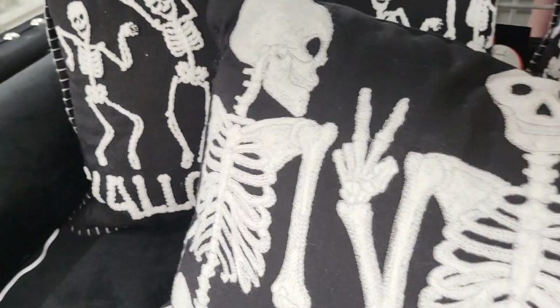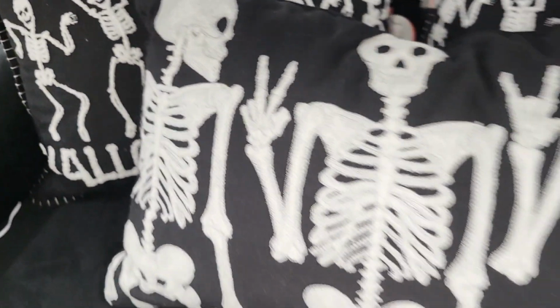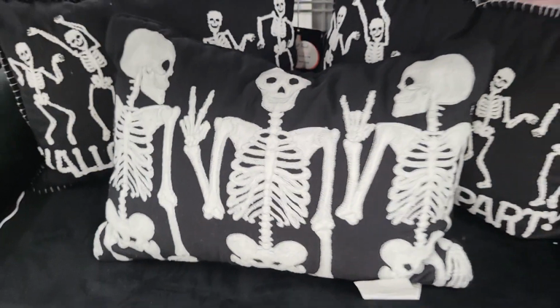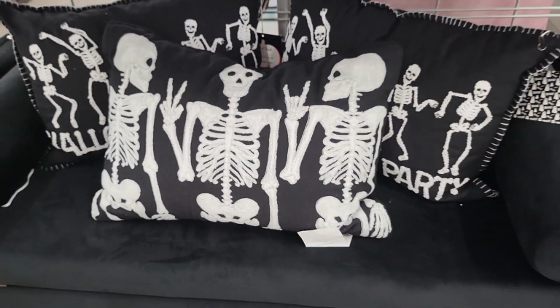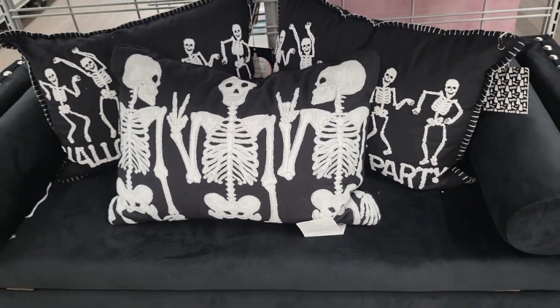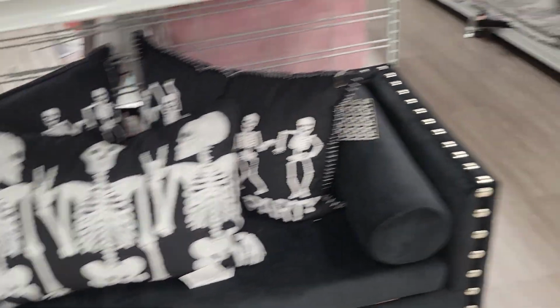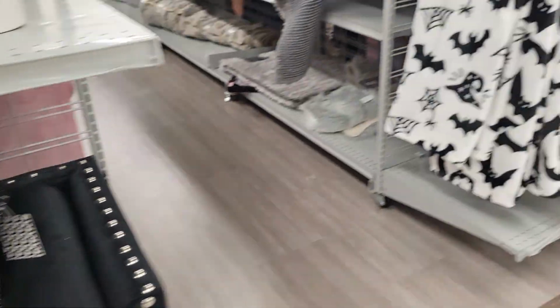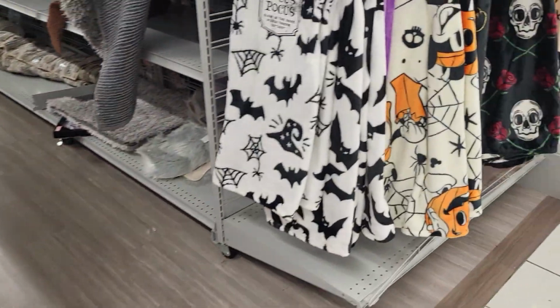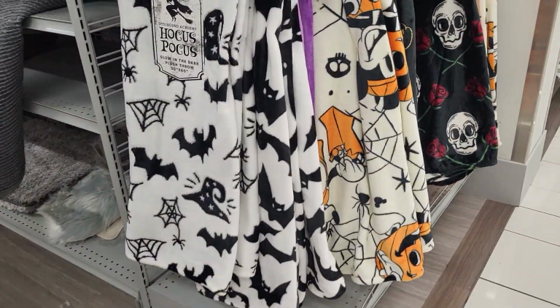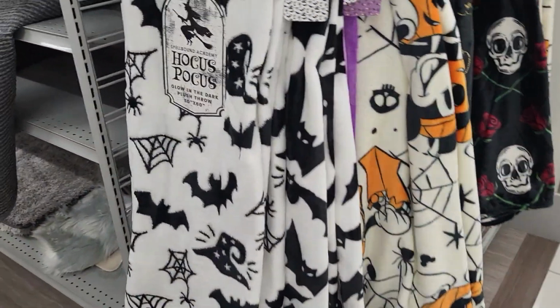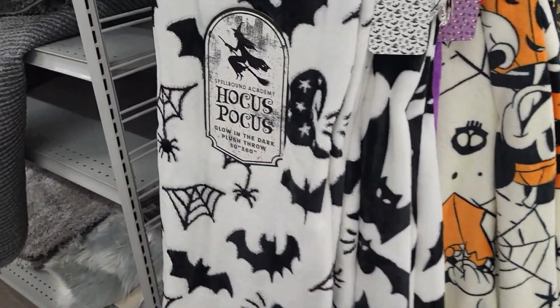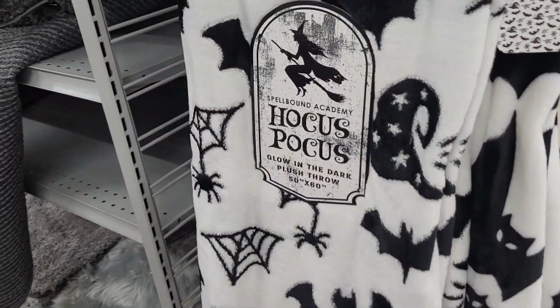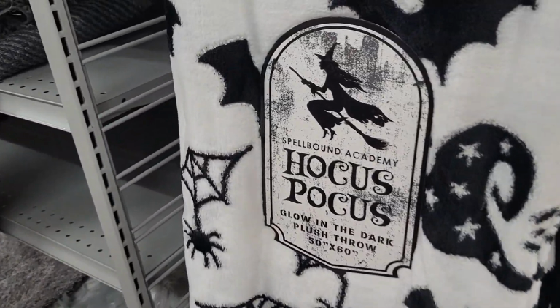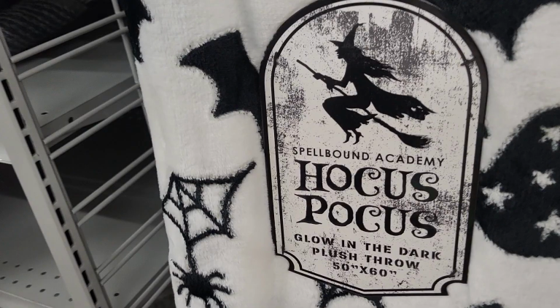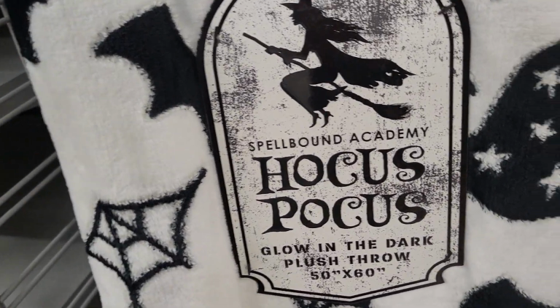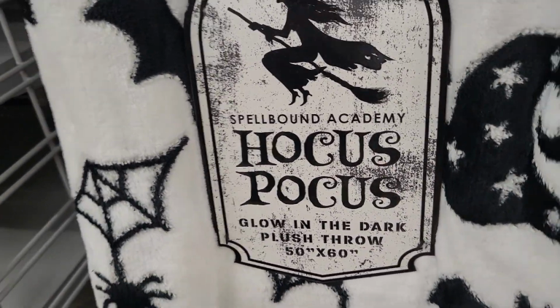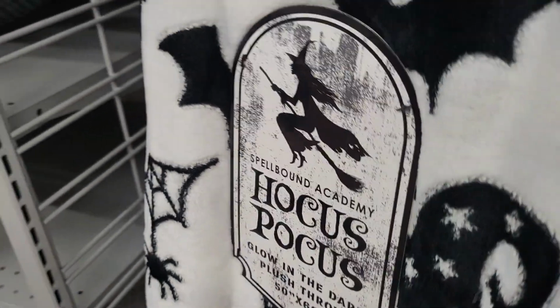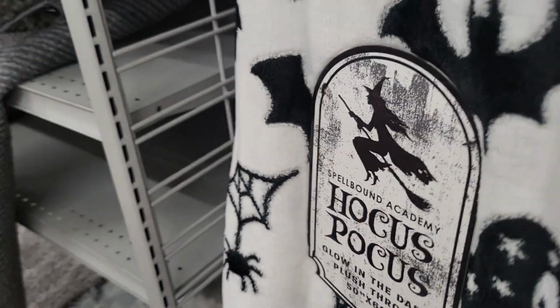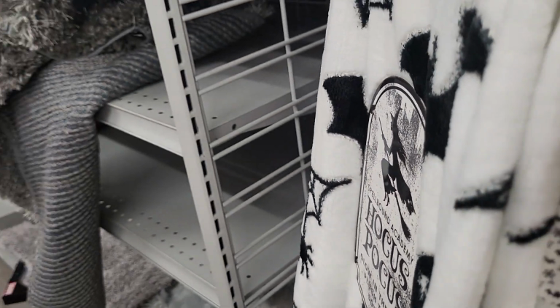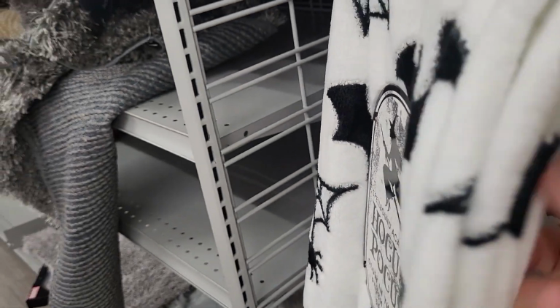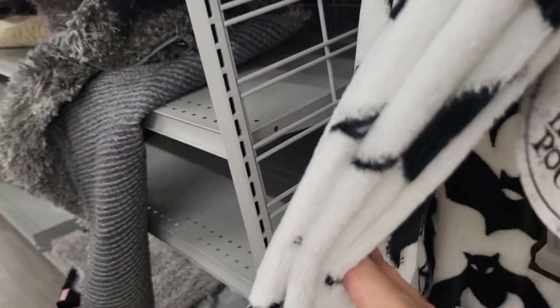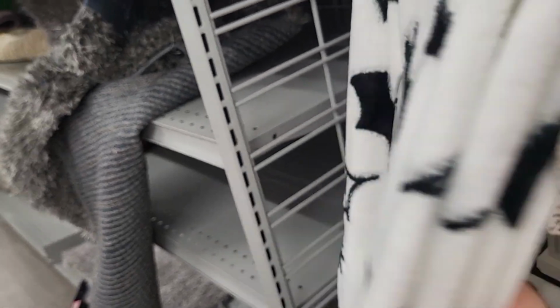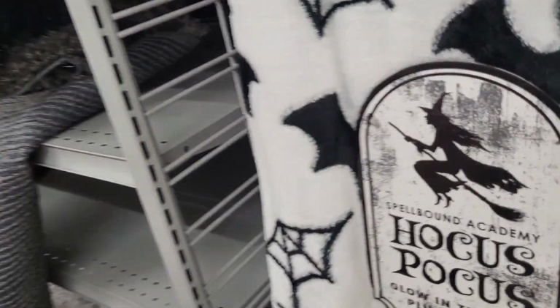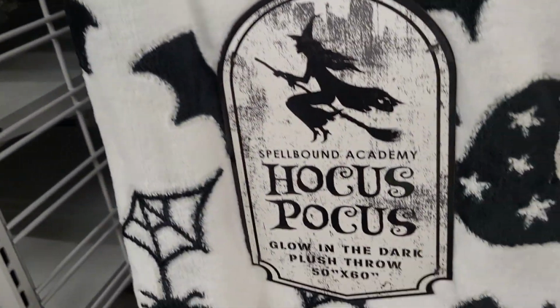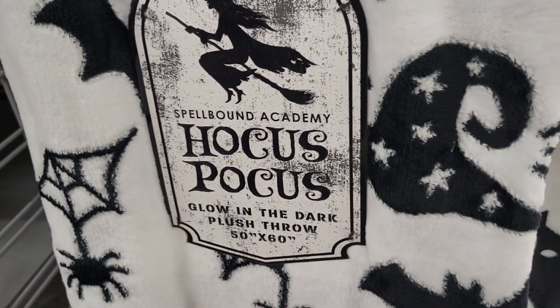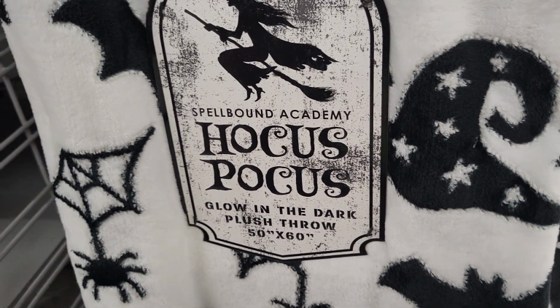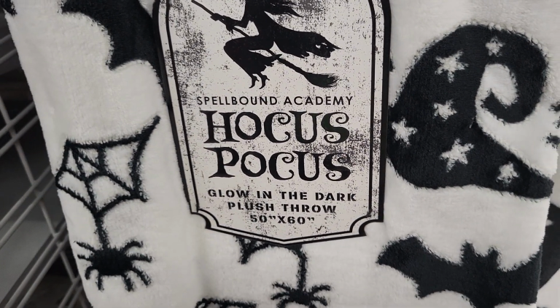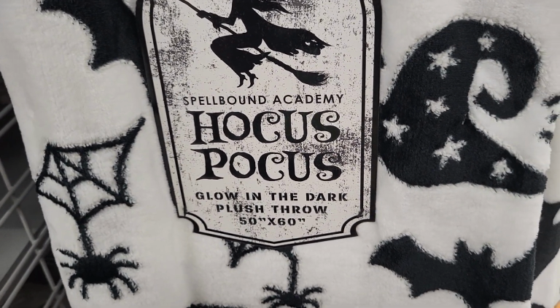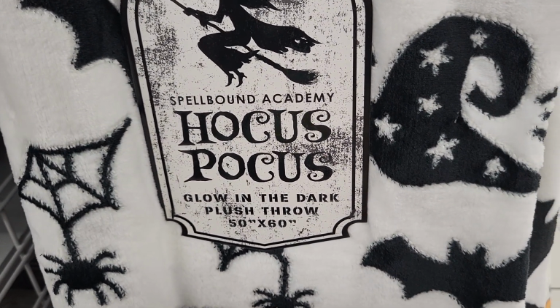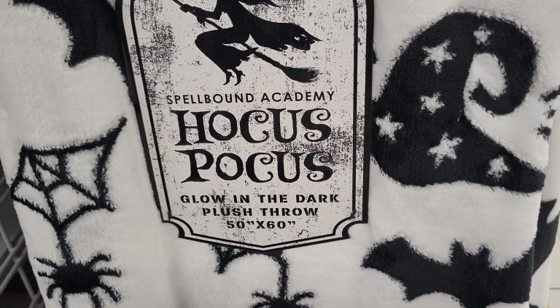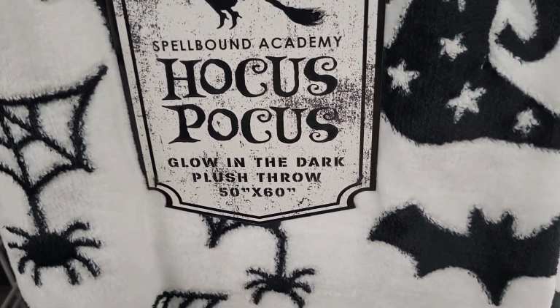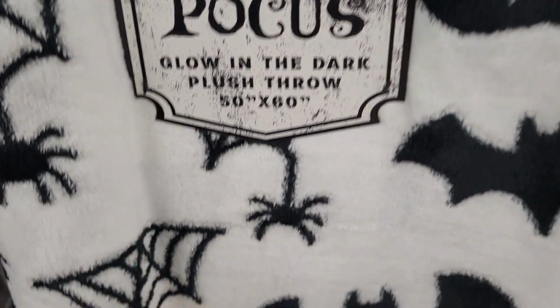They have a little display set up with a couch. But over here is pretty neat. They have a bunch of blankets, and they're only $9.99, which is a great price. This one is the Hocus Pocus Glow-in-the-Dark Blanket.